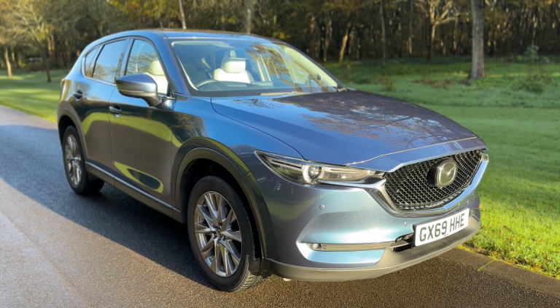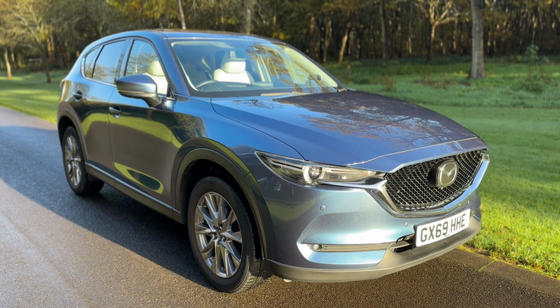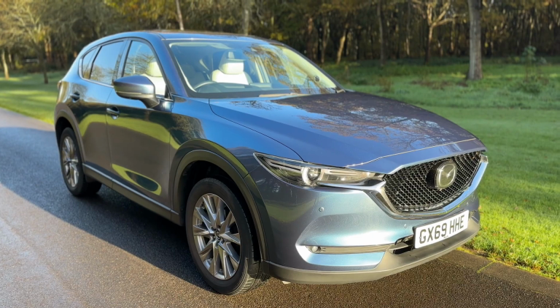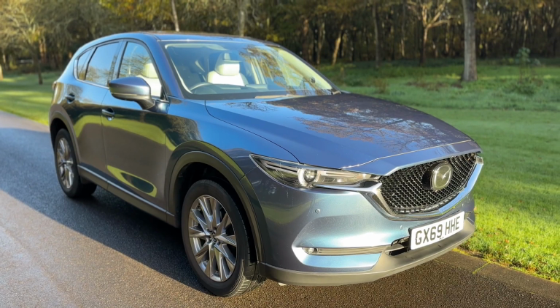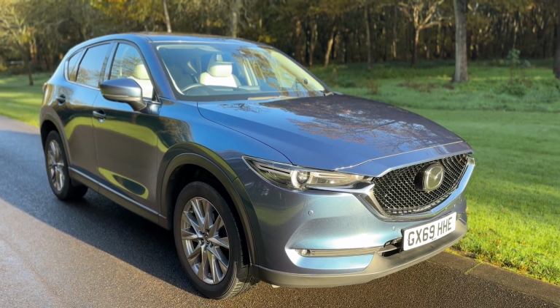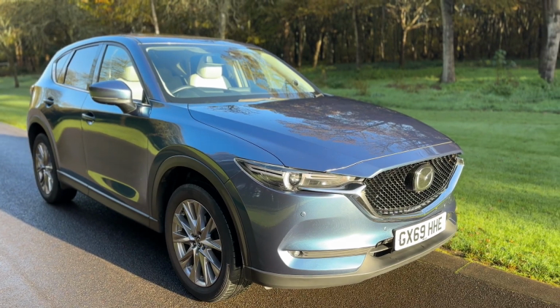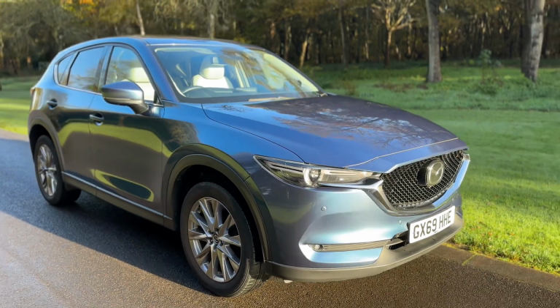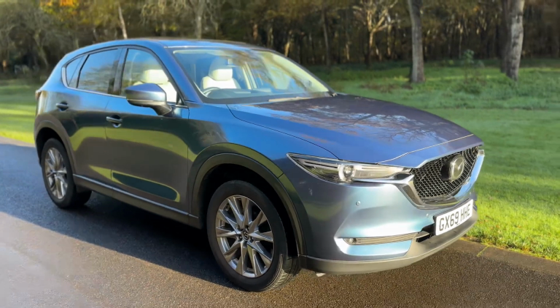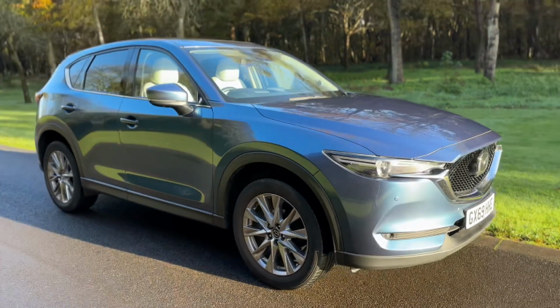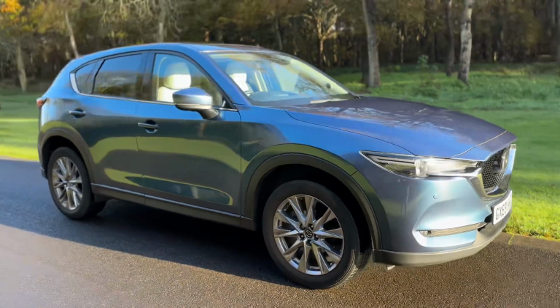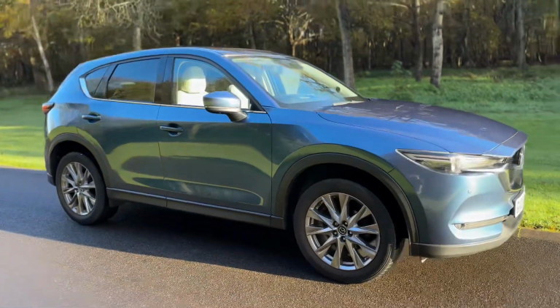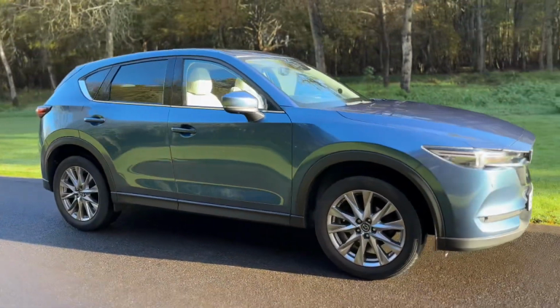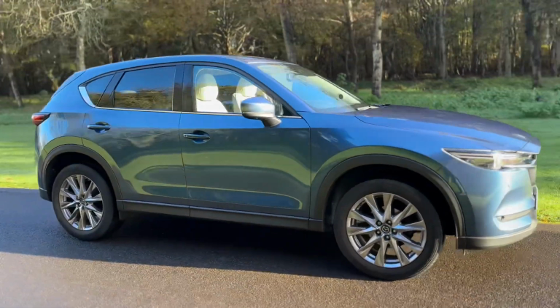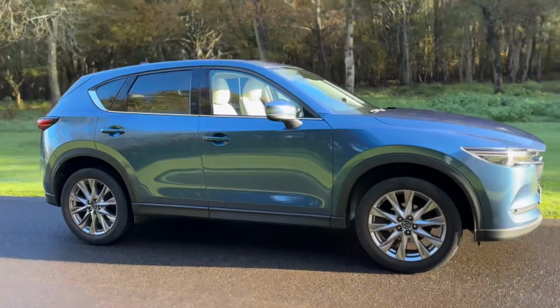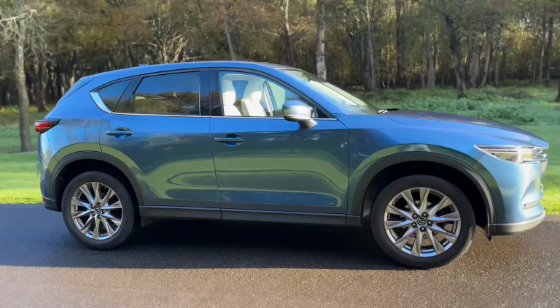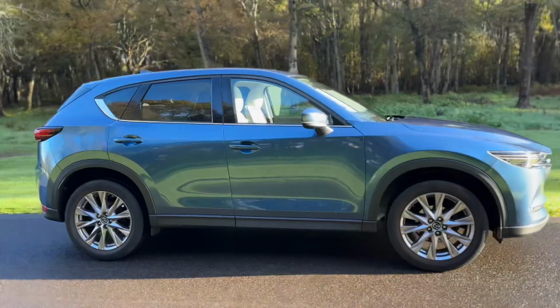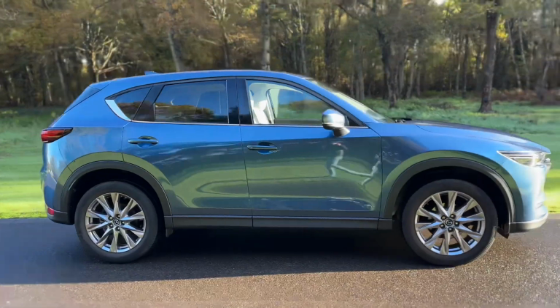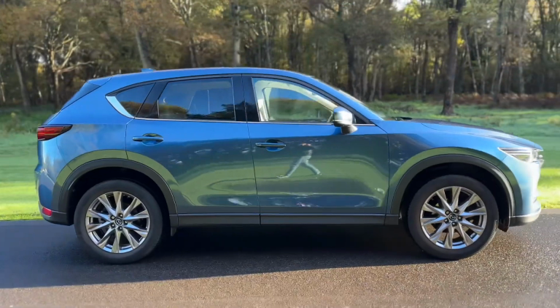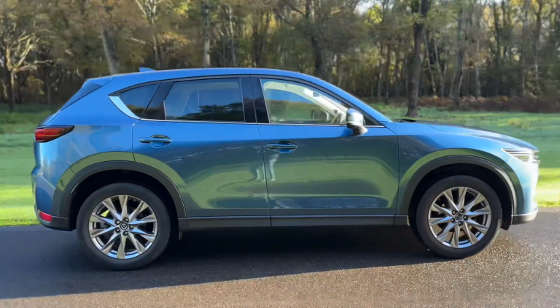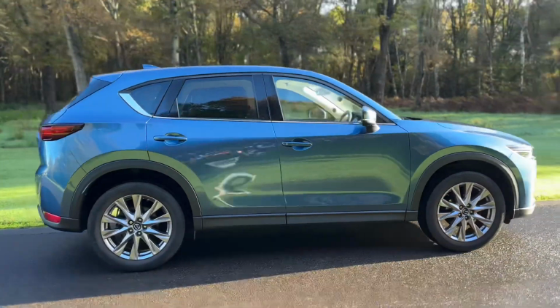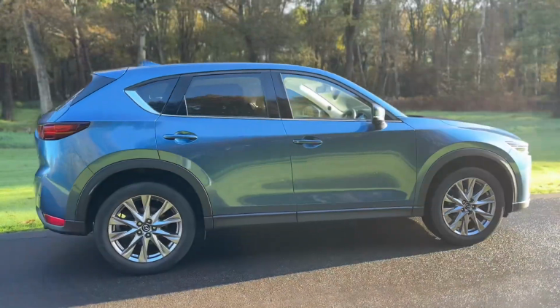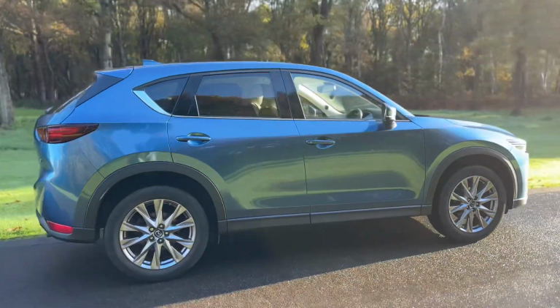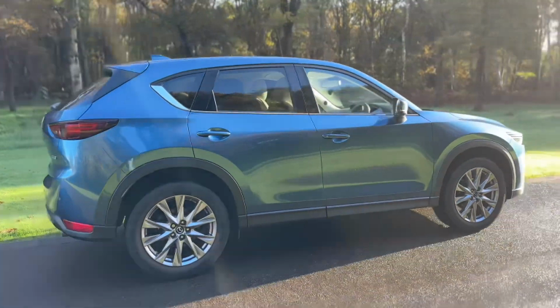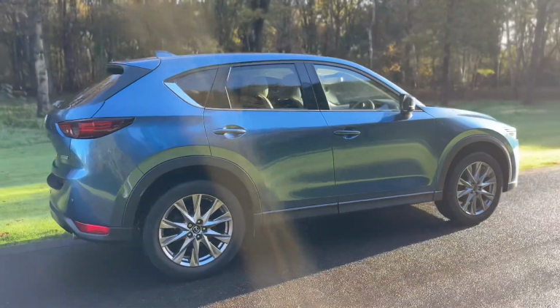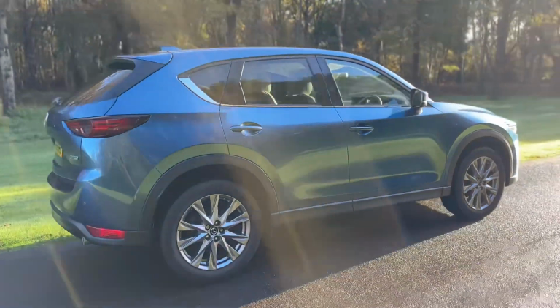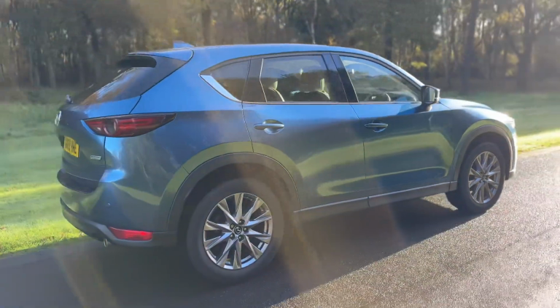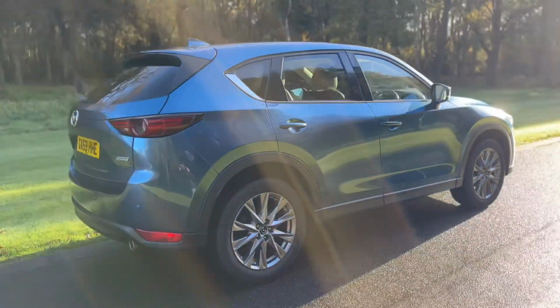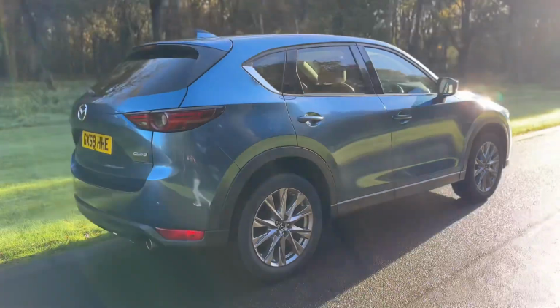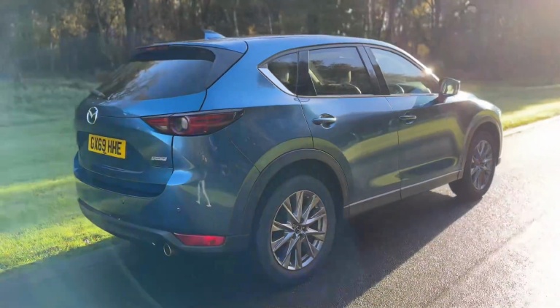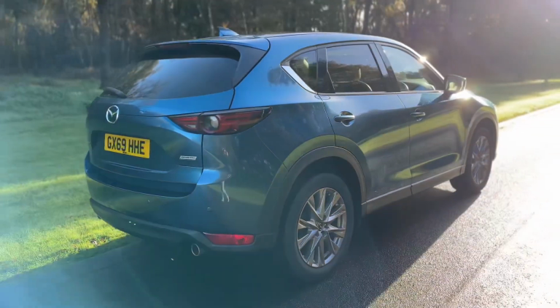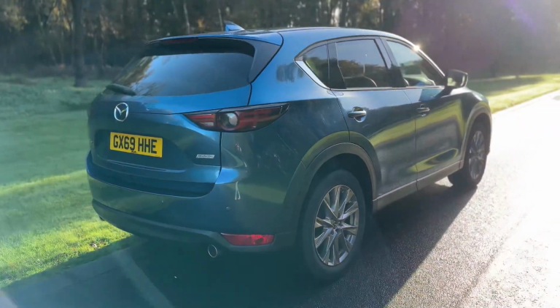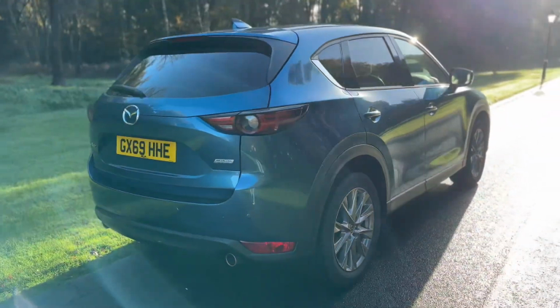Here we have the Mazda CX-5 on a 69 plate. I'm going to start off by showing you around the outside of the car and then we'll hop in and run through some controls on the inside. We're going to start off in the boot area first of all.